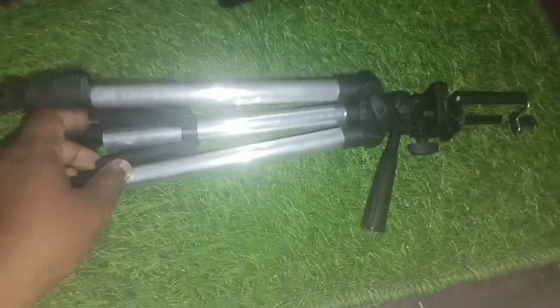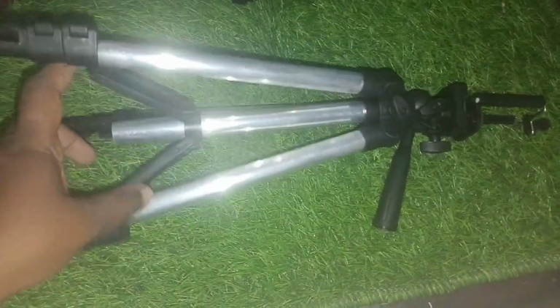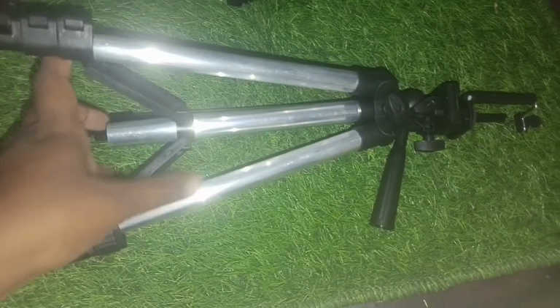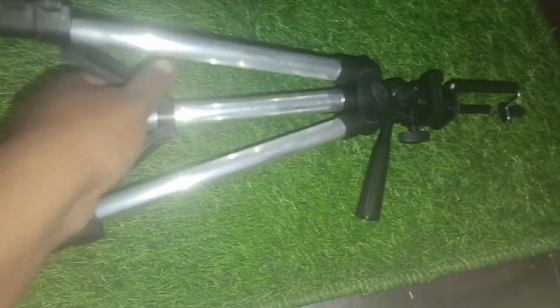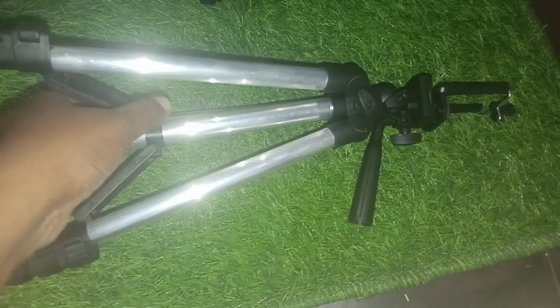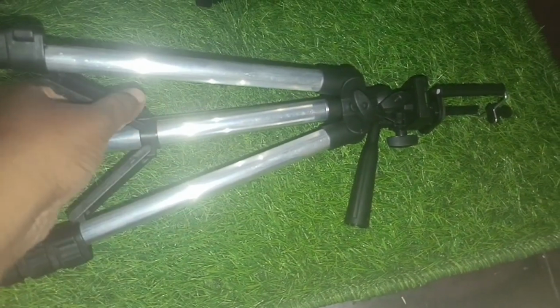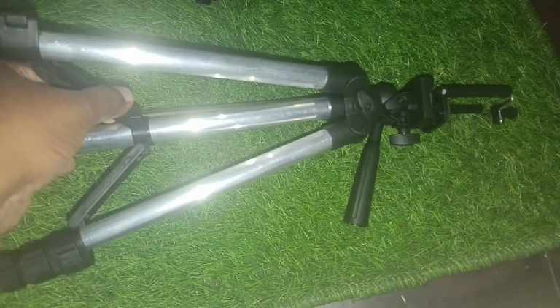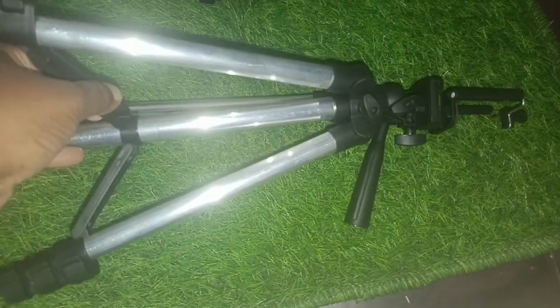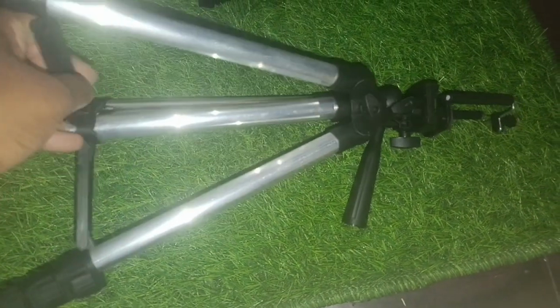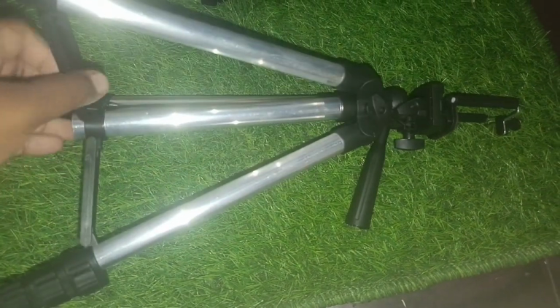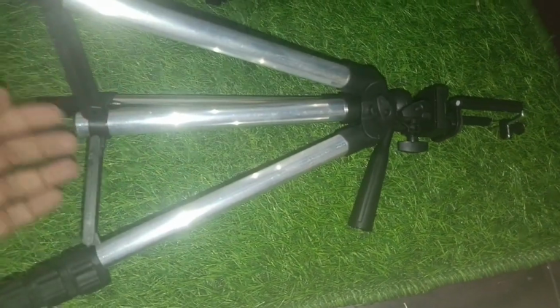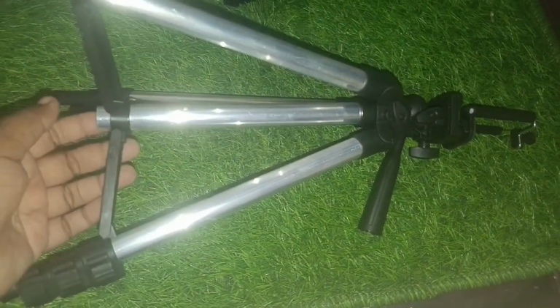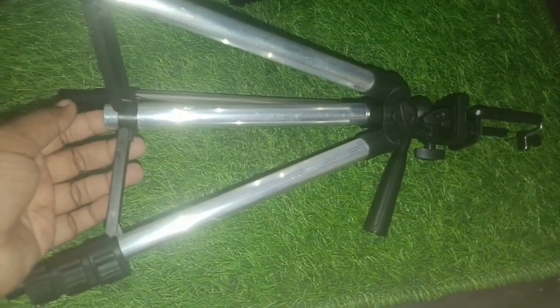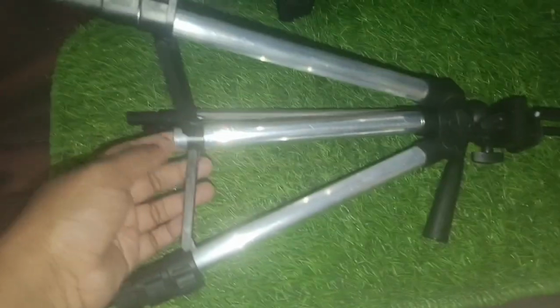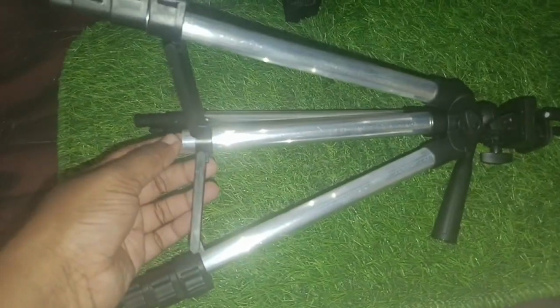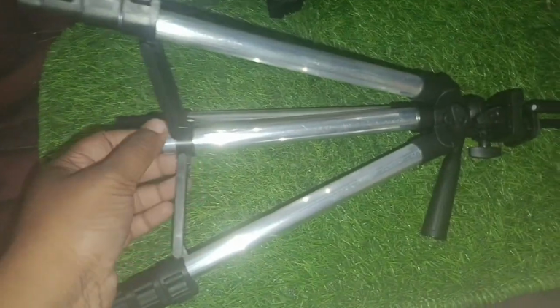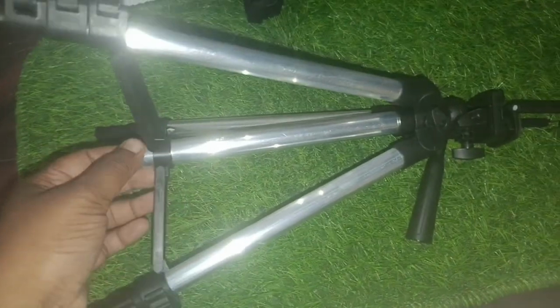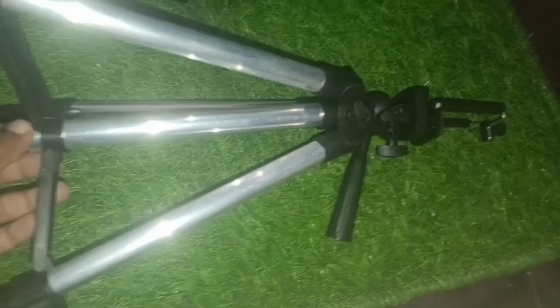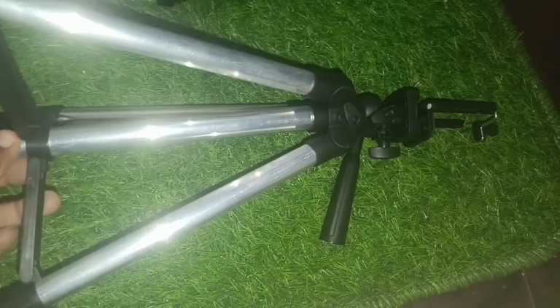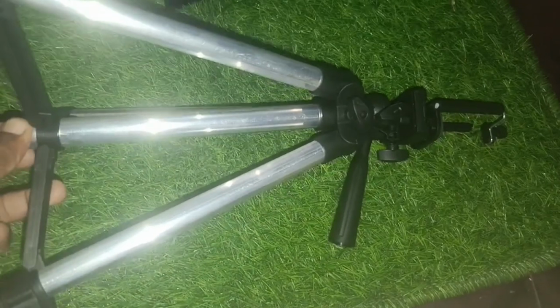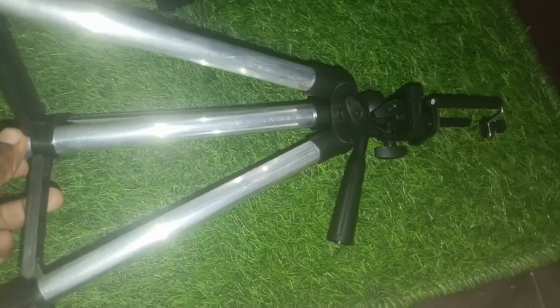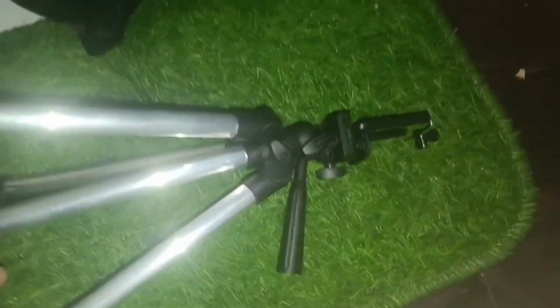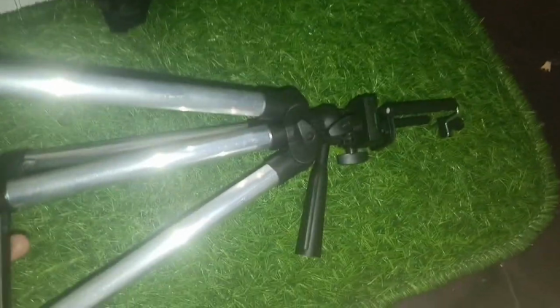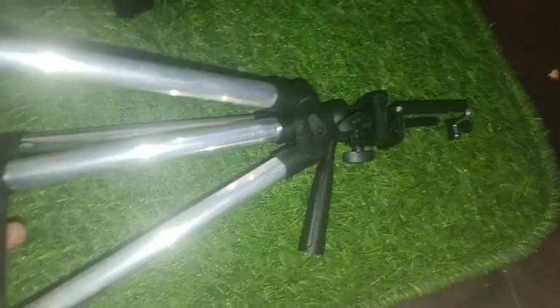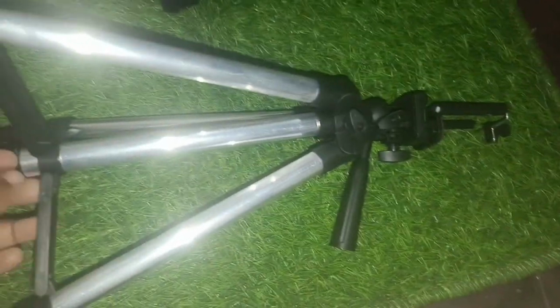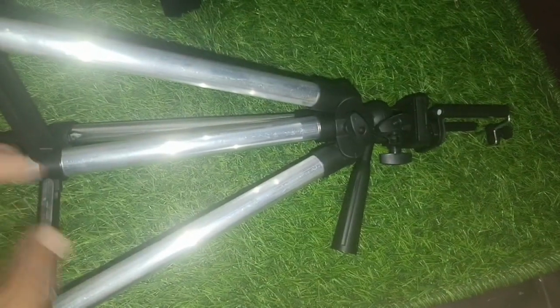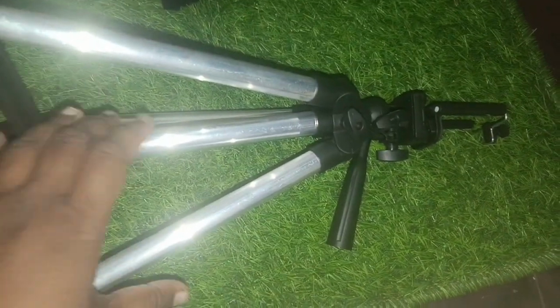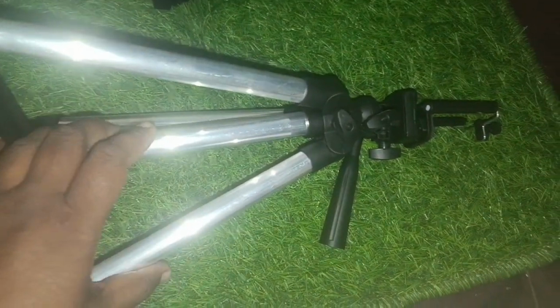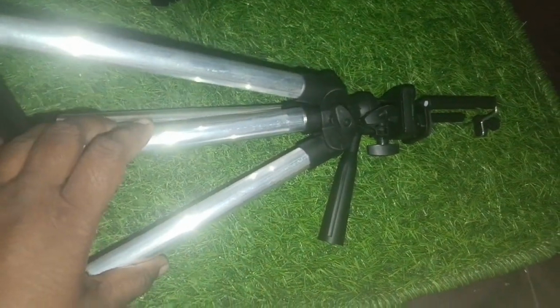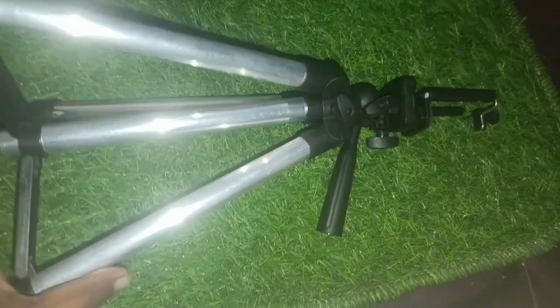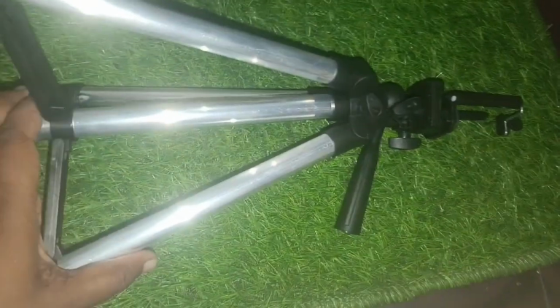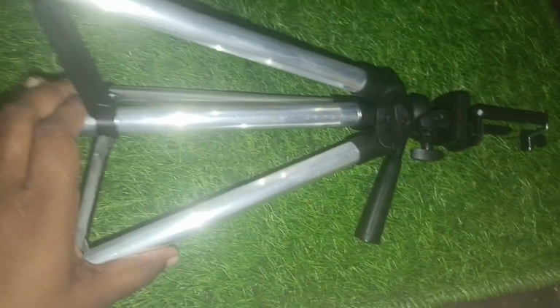Now we are going to set everything up. There is a wide height. It is very useful. We are going to show you the tripod.